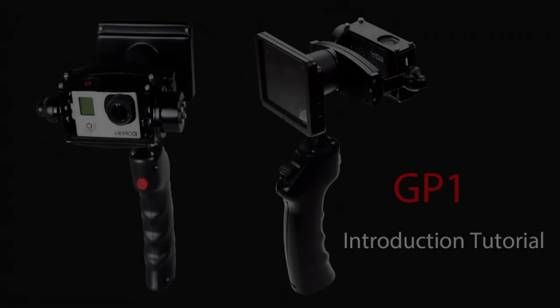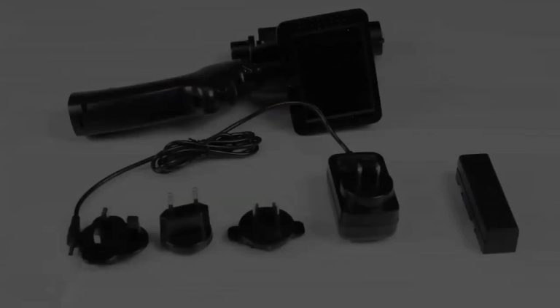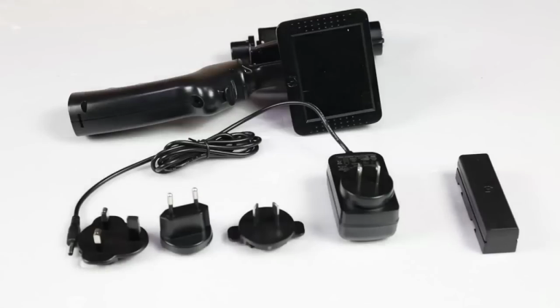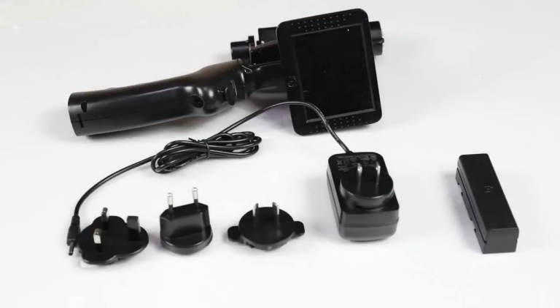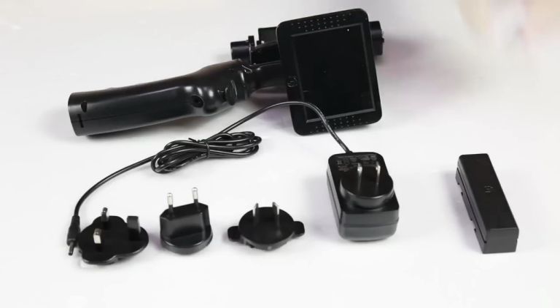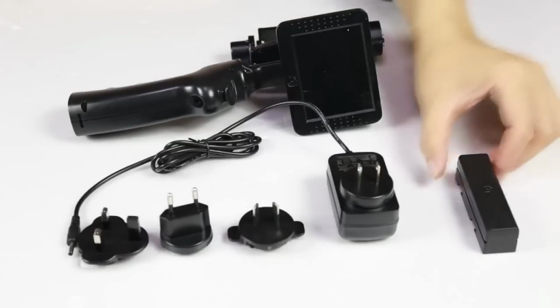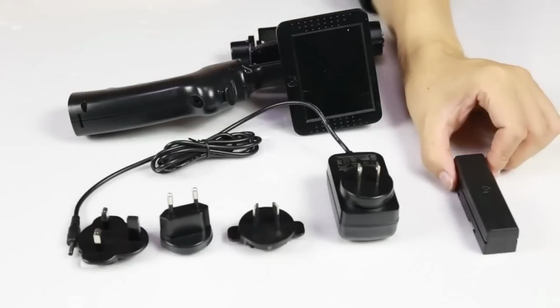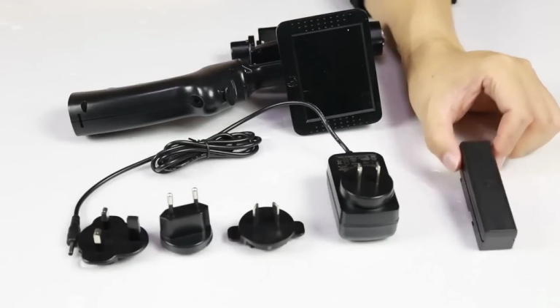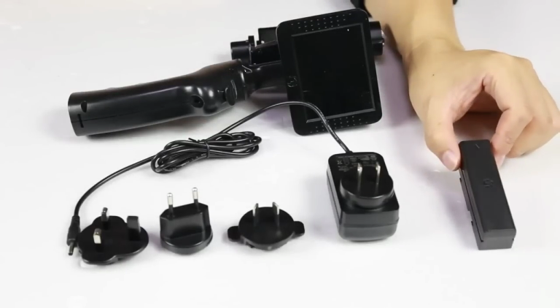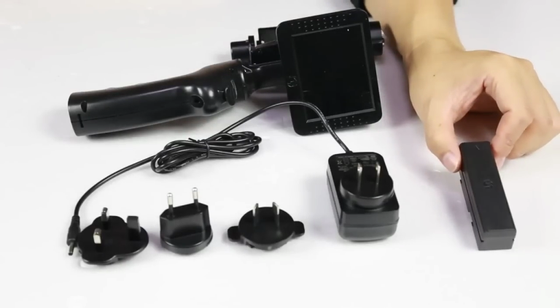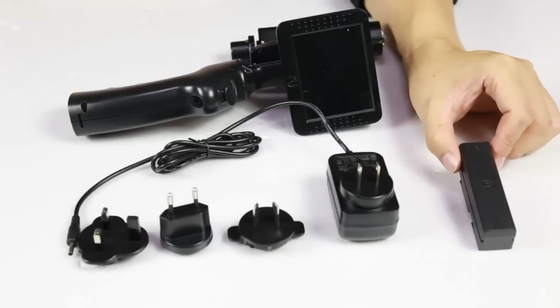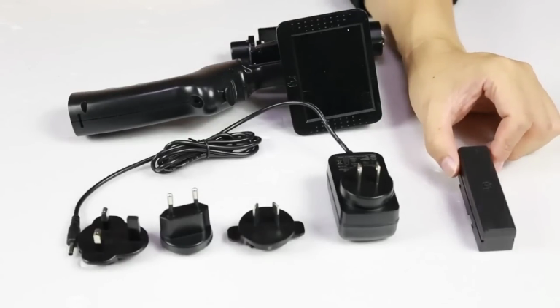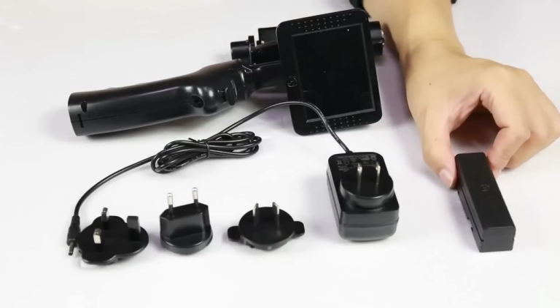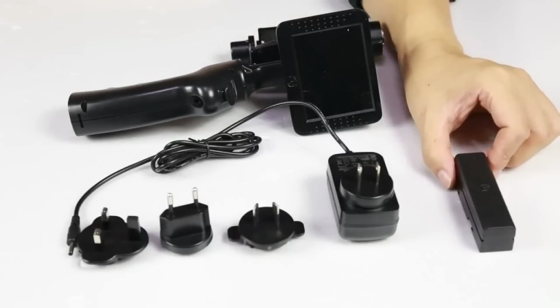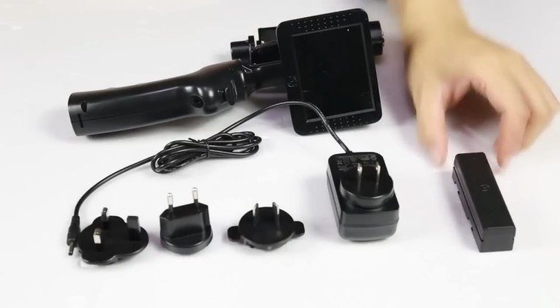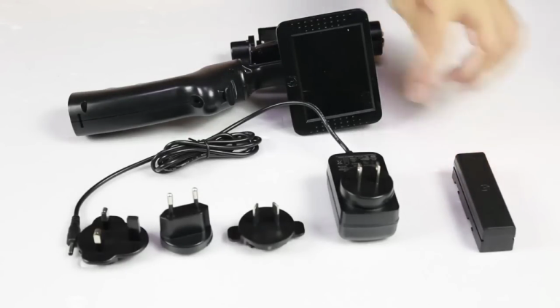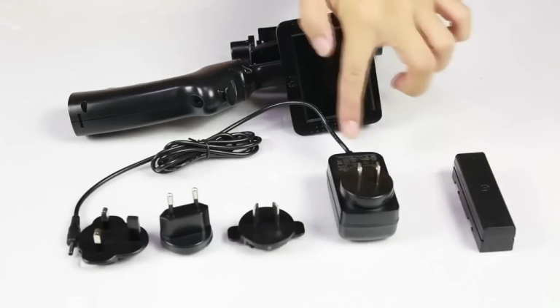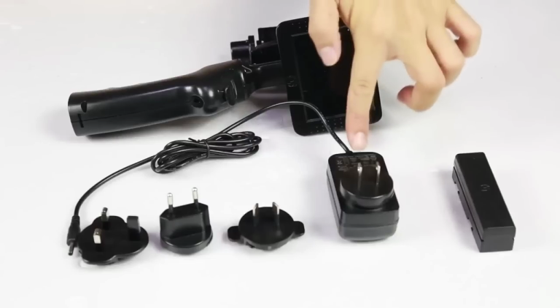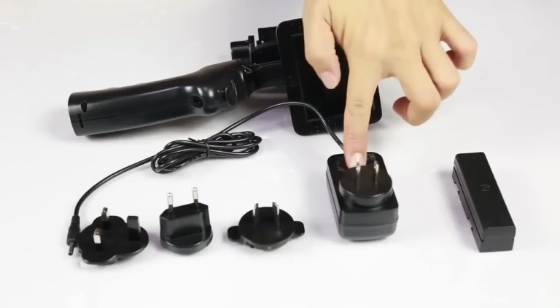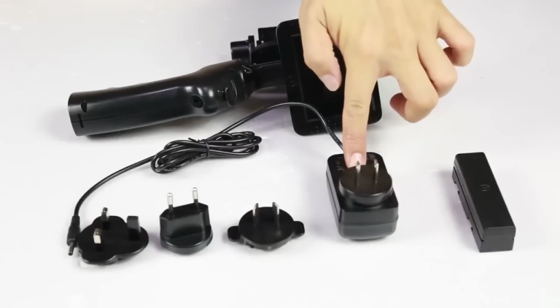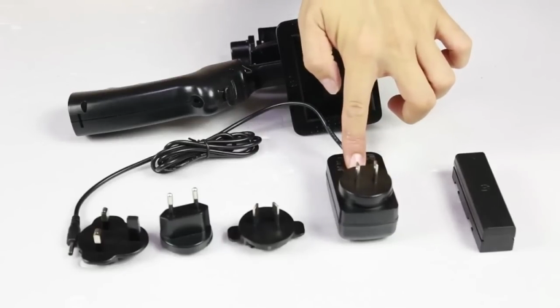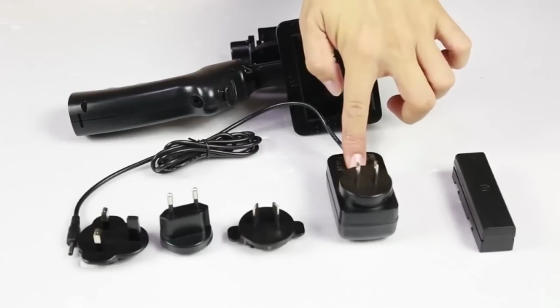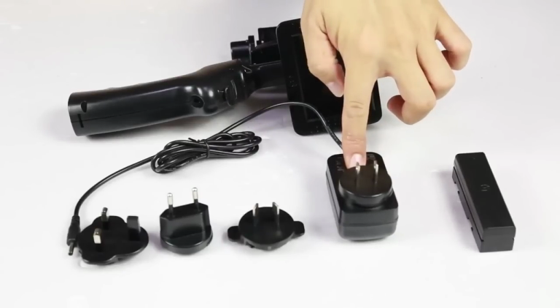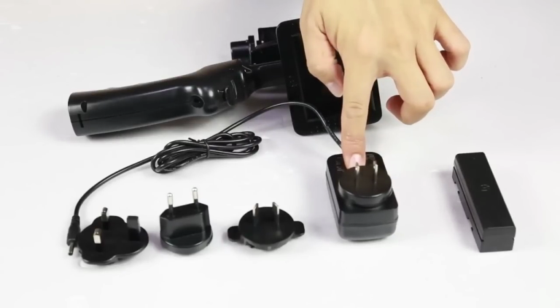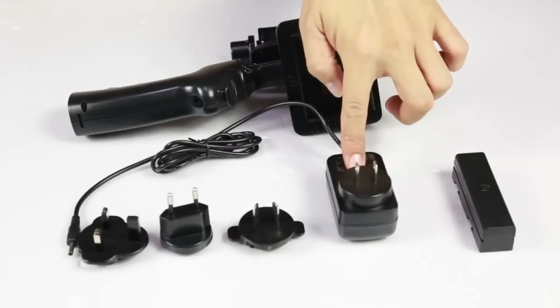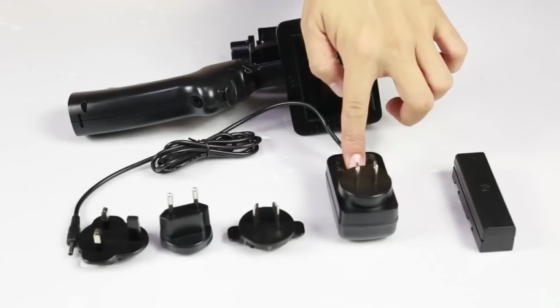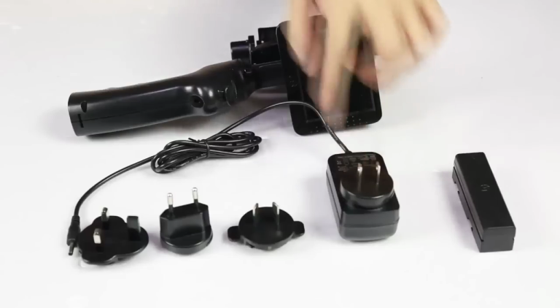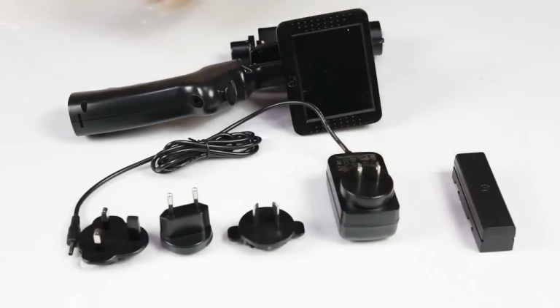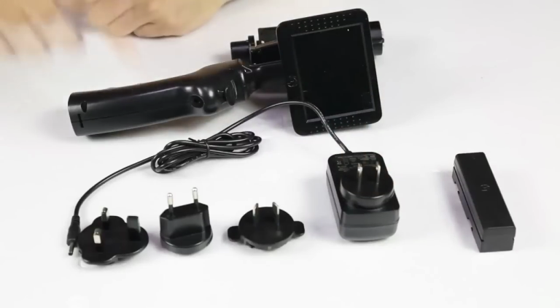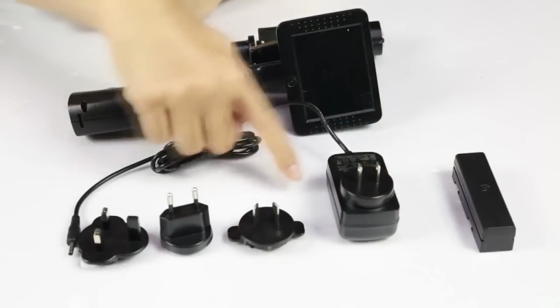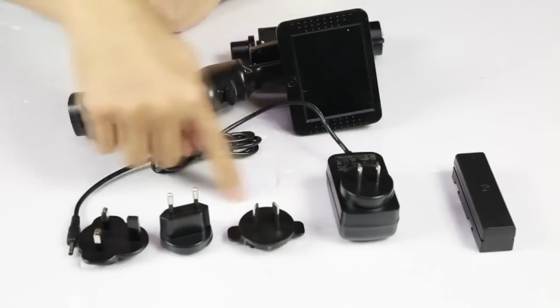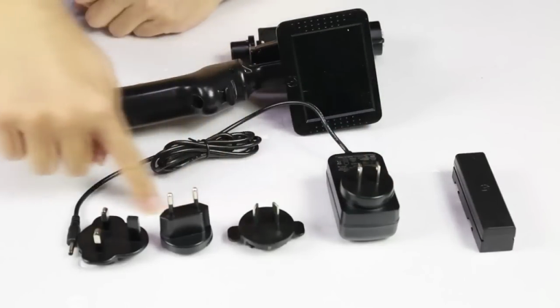The GP1 comes equipped with an 11.1 volt lithium polymer battery, an international adapter to use either 110 or 240 volts, as well as an adapter for plugs worldwide.